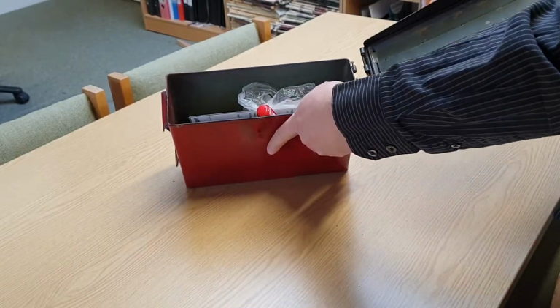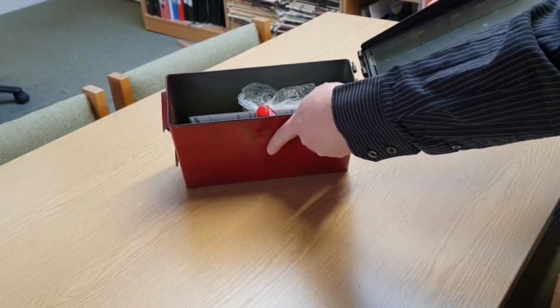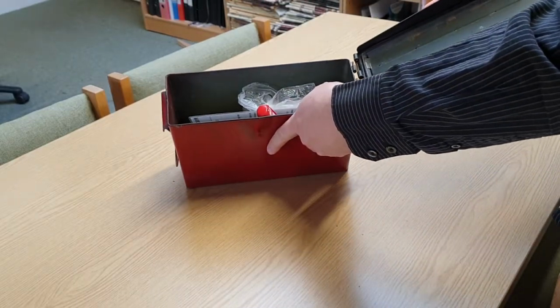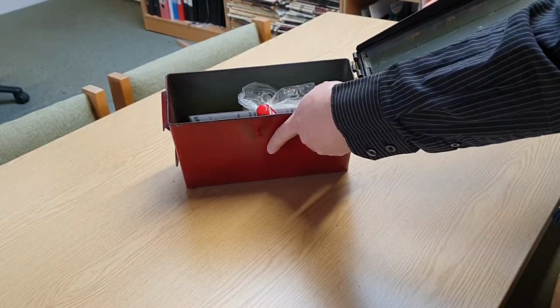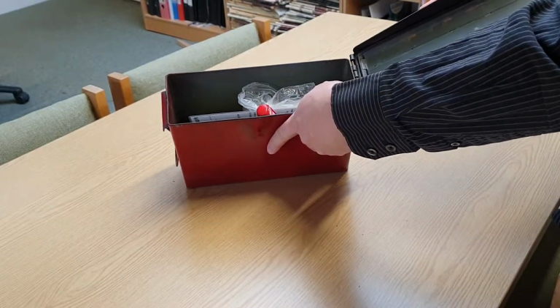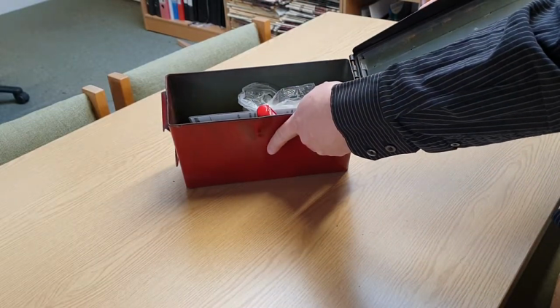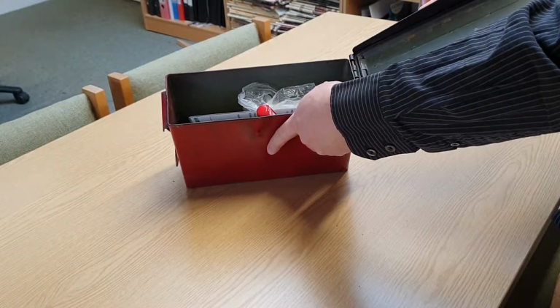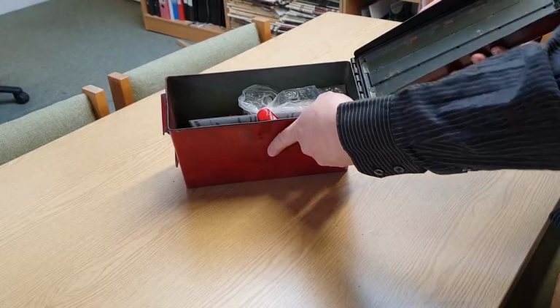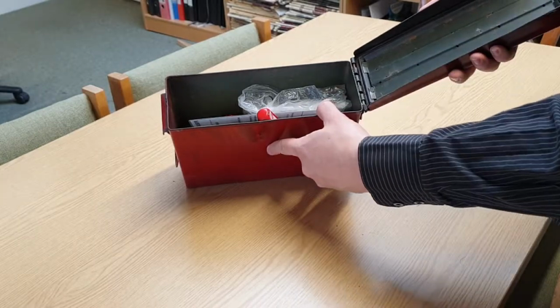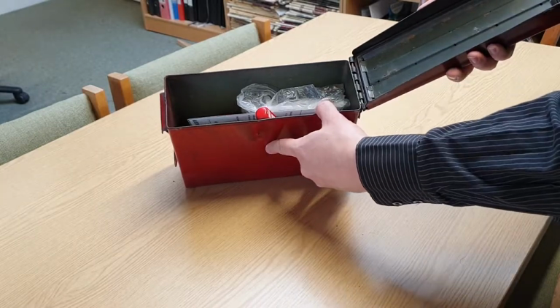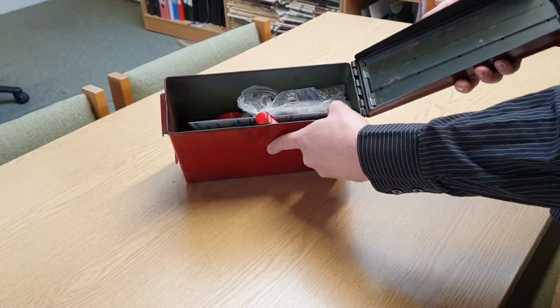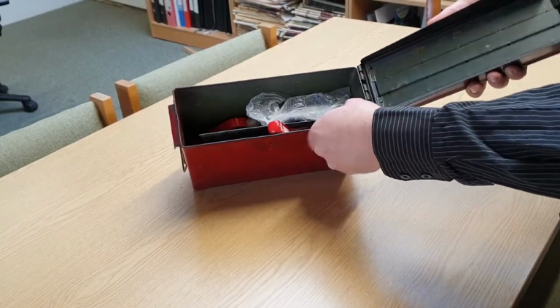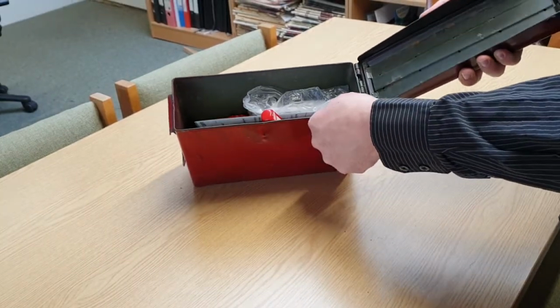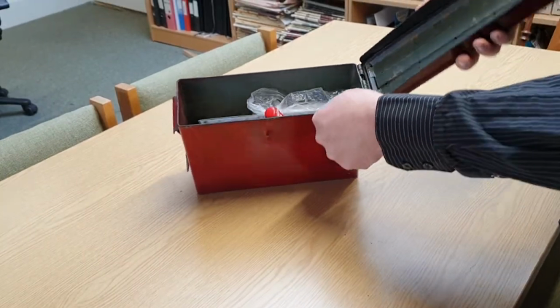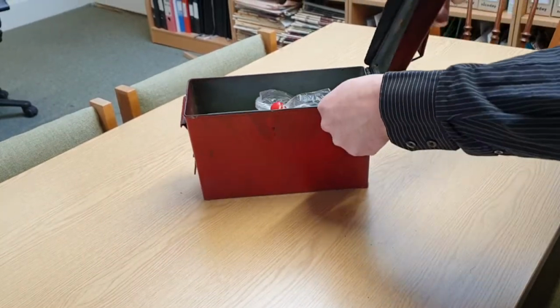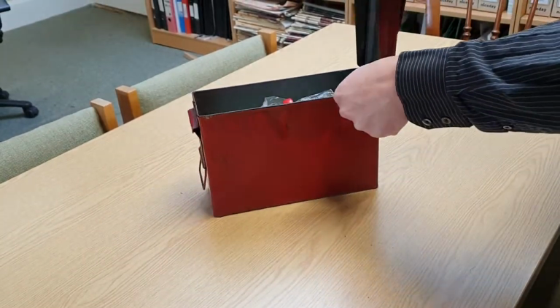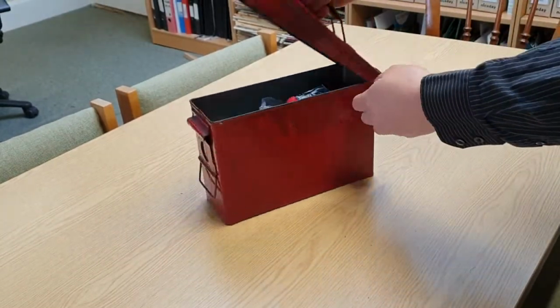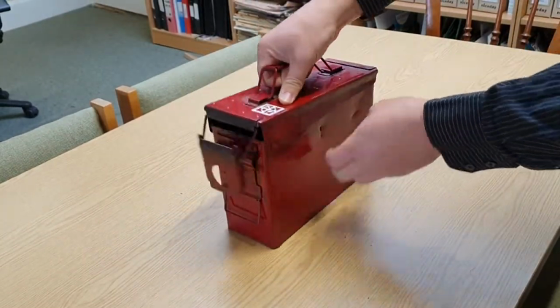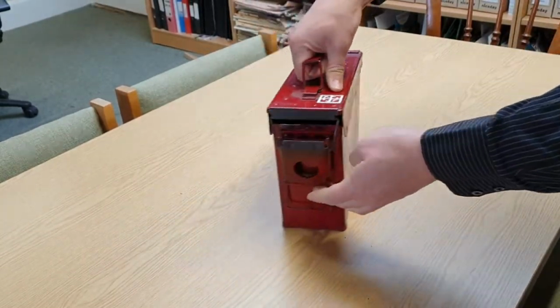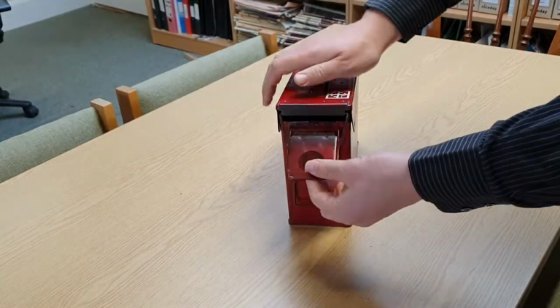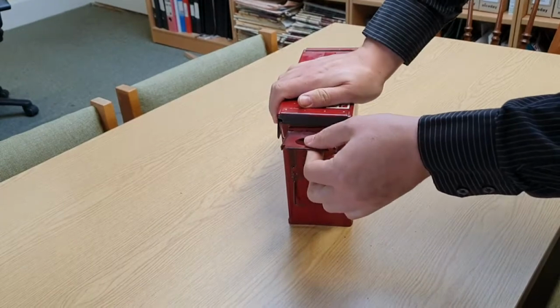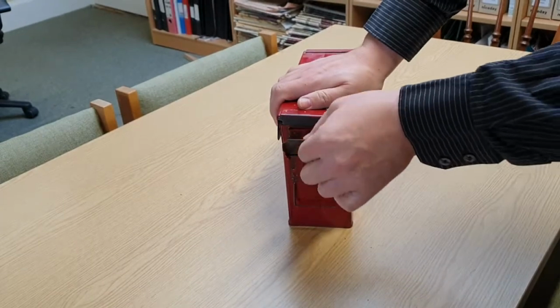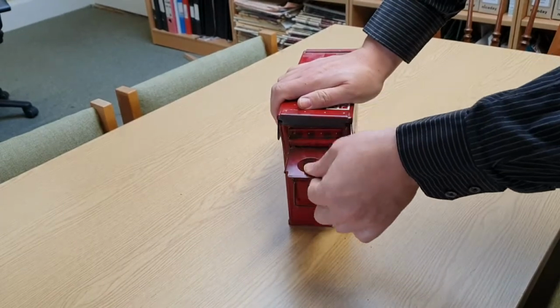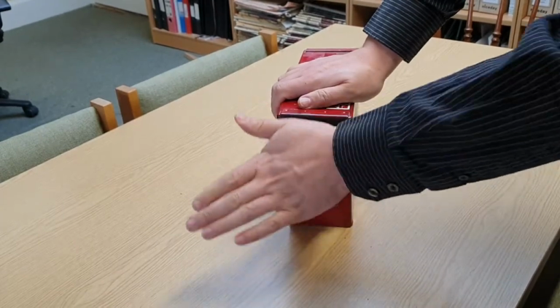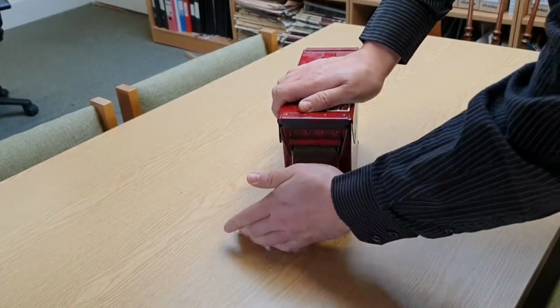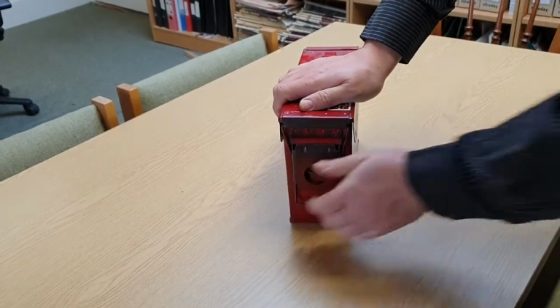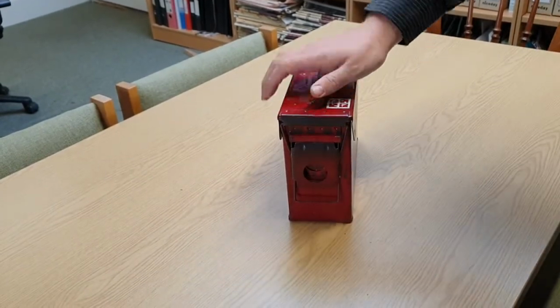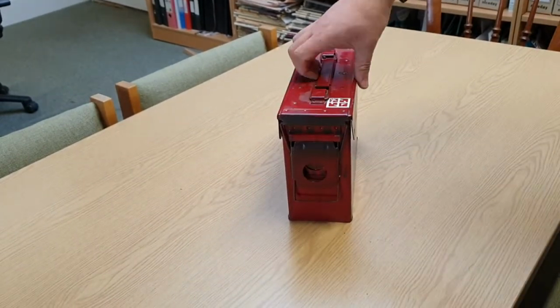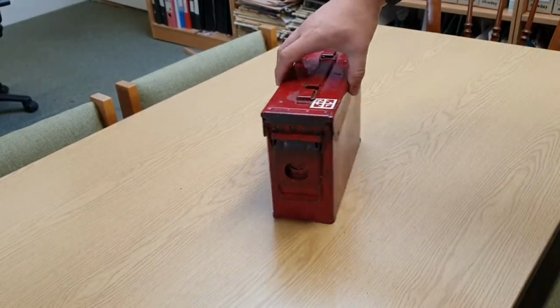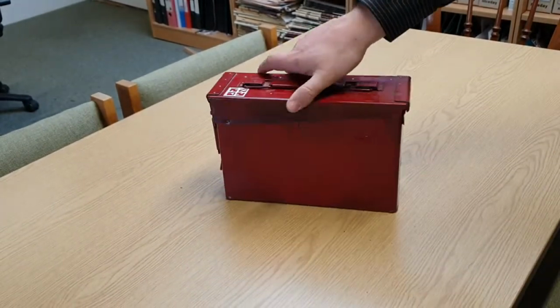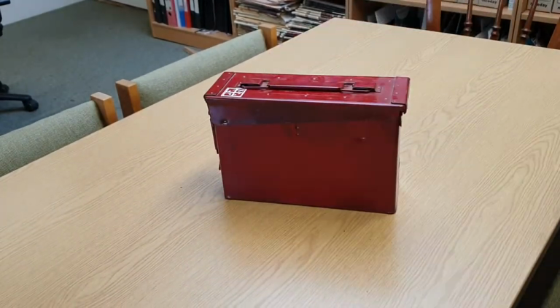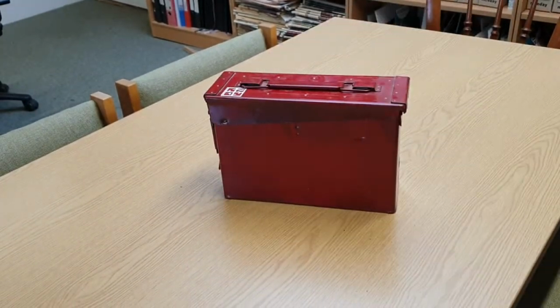All you have to do is reverse the process to put it back: line up the holes with the pegs, slide sideways, close as normal. Don't forget to lock. Happy caching!